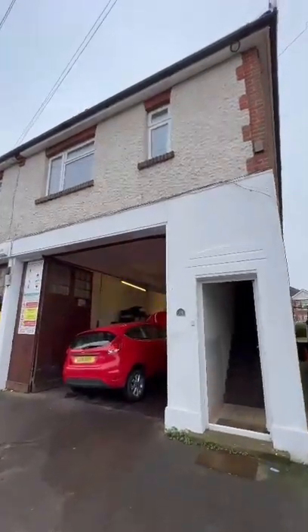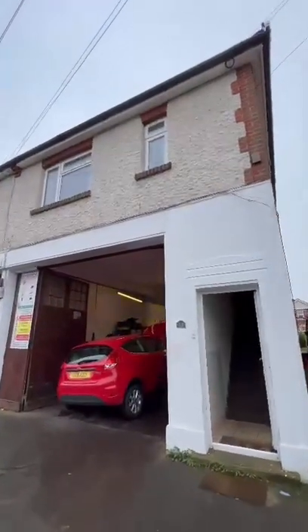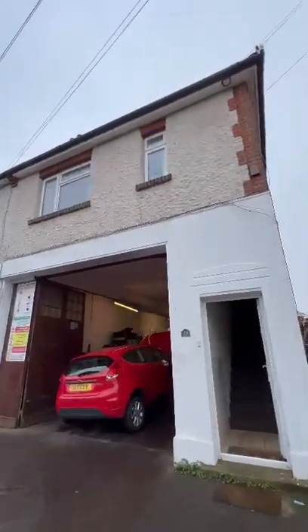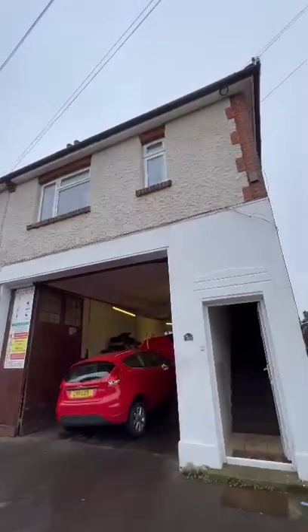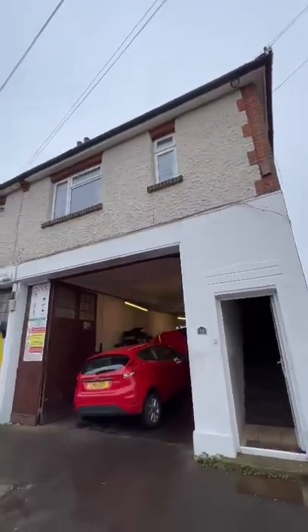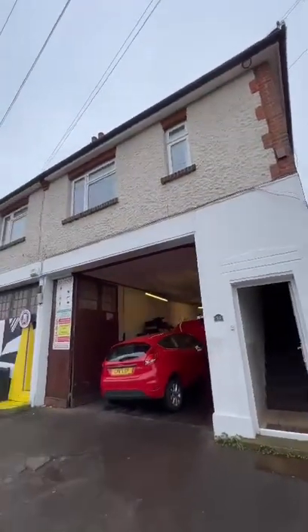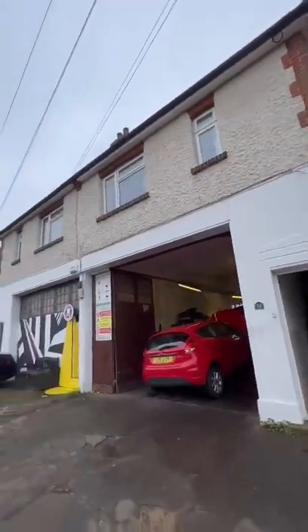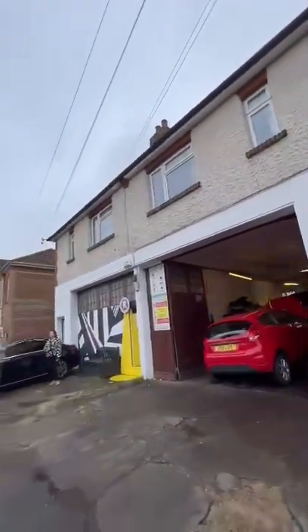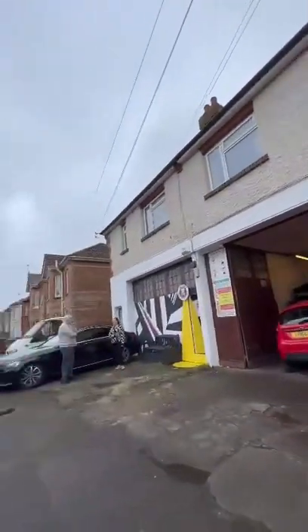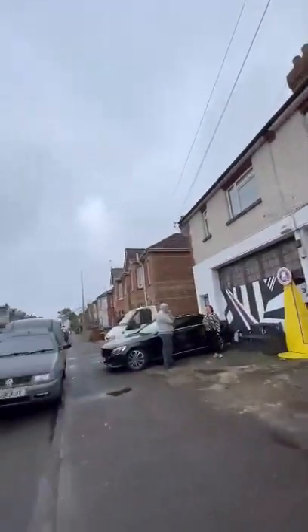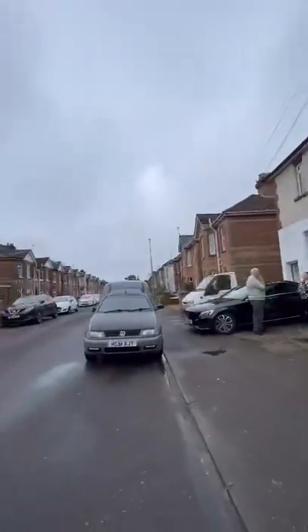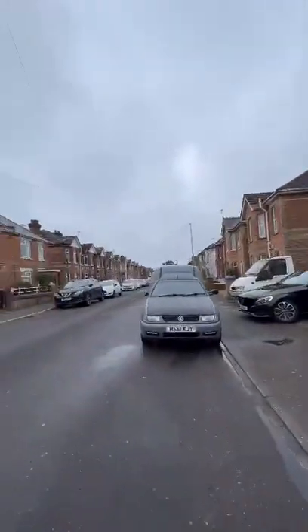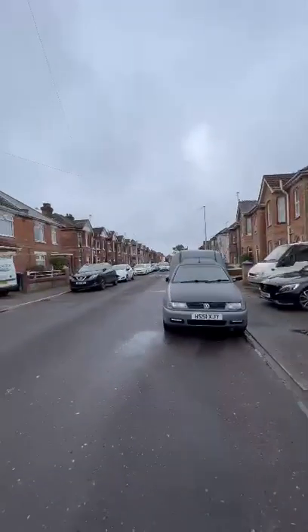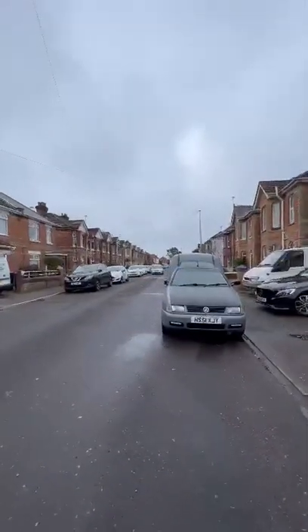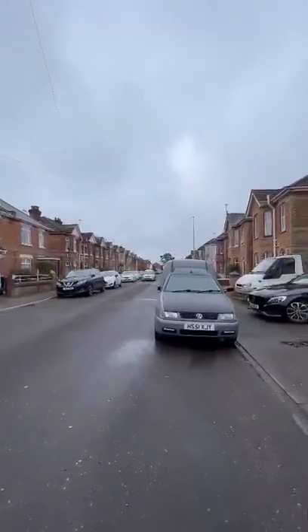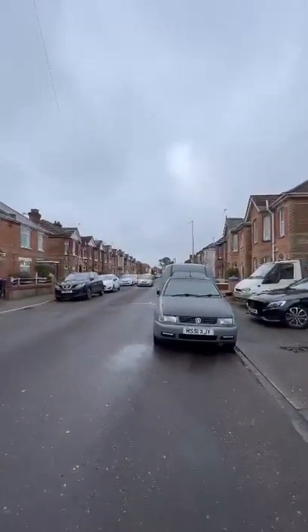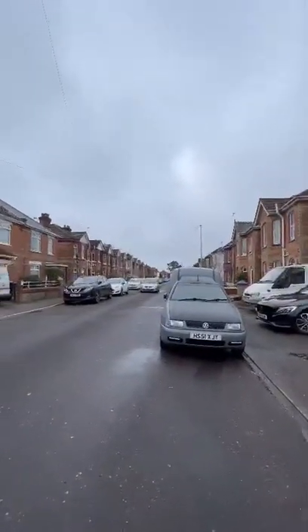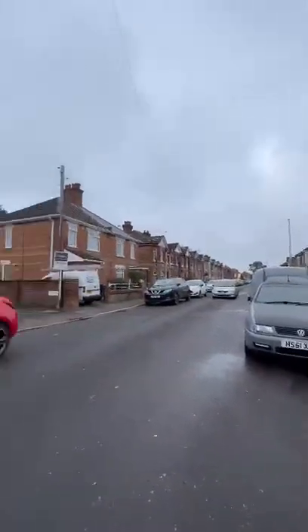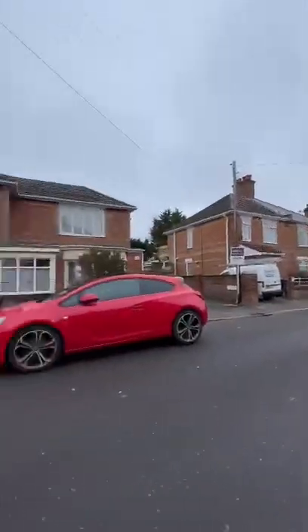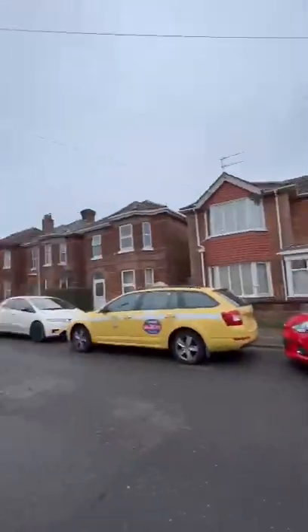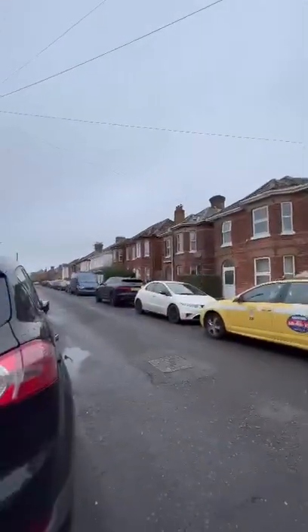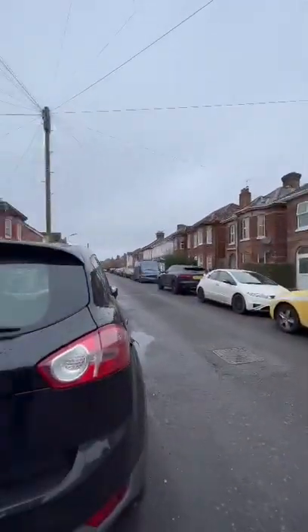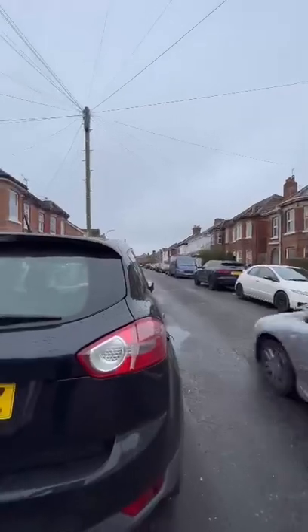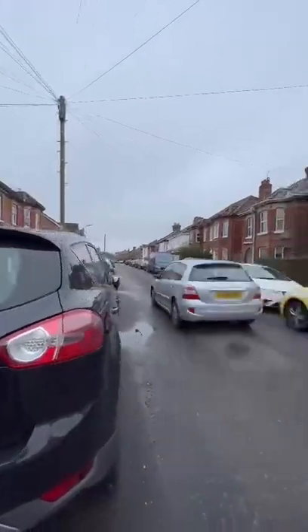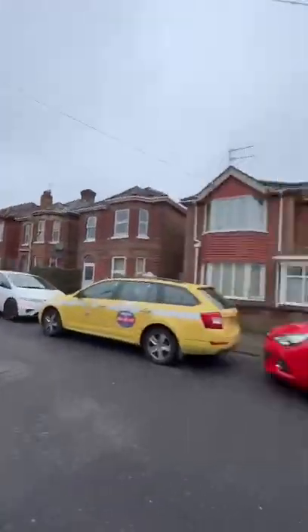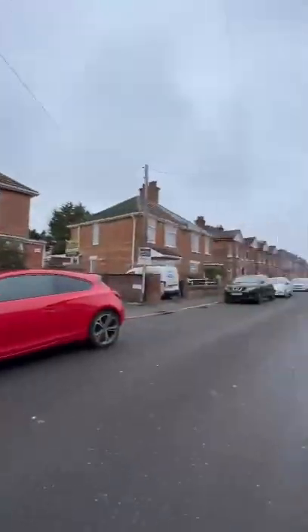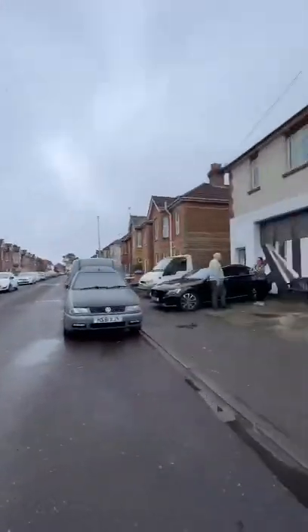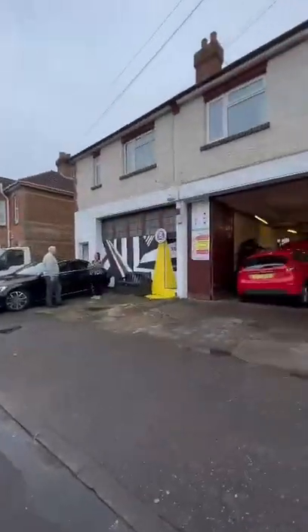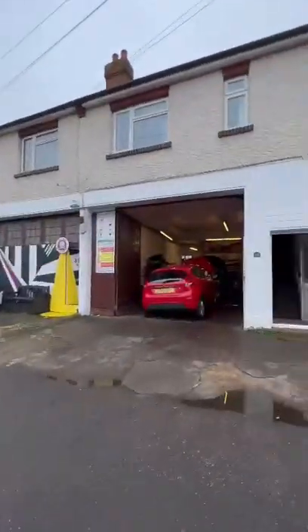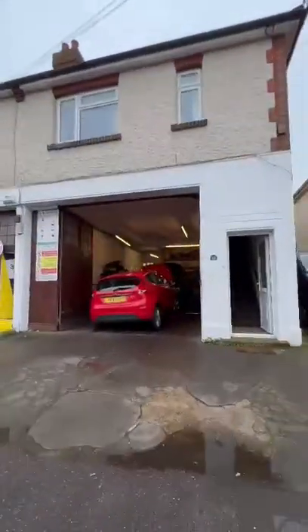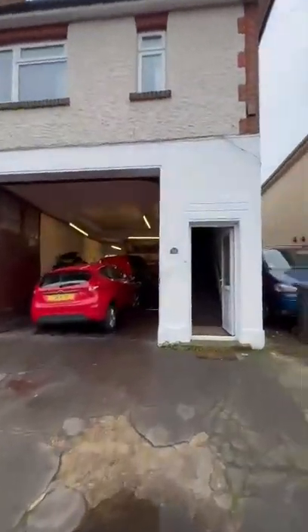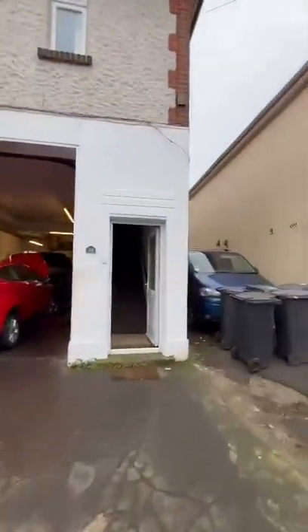This is a virtual tour for number 35 on Cardigan Road. Just going to give you a quick street view so you can see the location. Cardigan Road, if you know it, you are in the heart of Winton — couldn't be a better place really for students at university here.